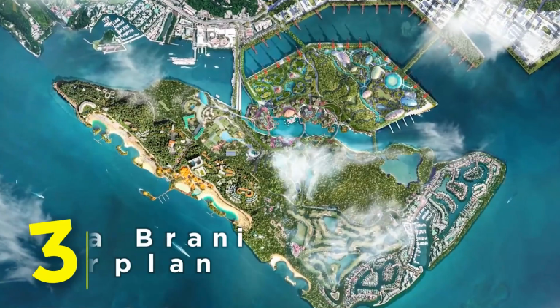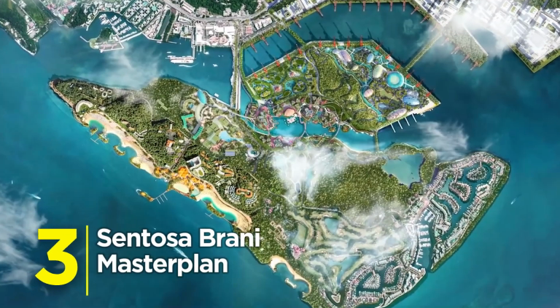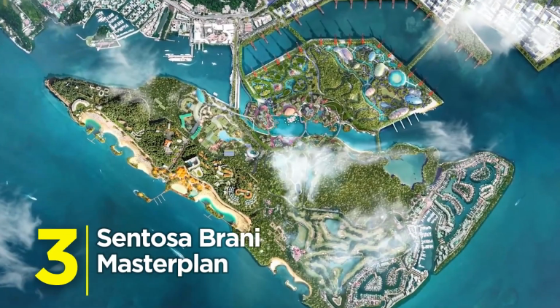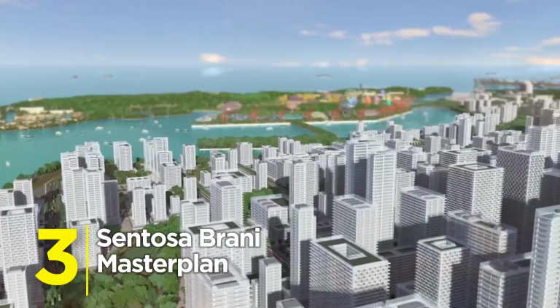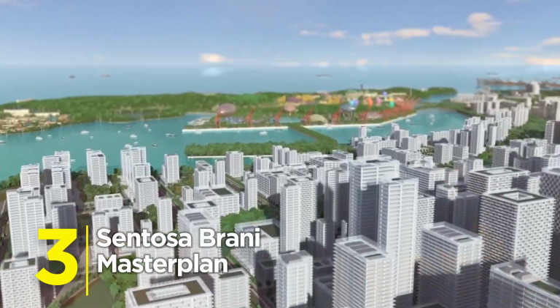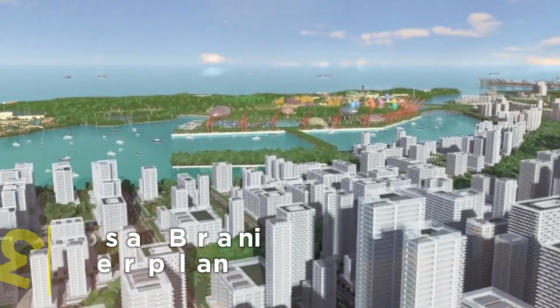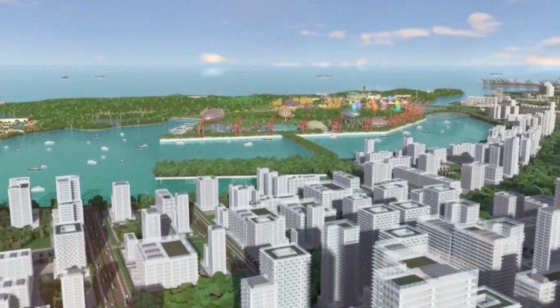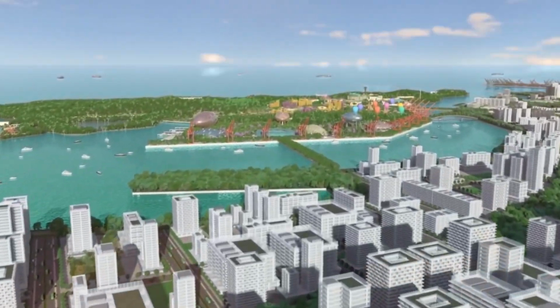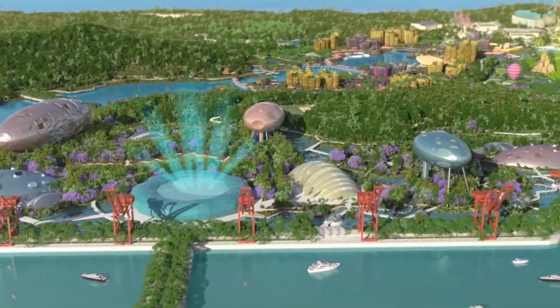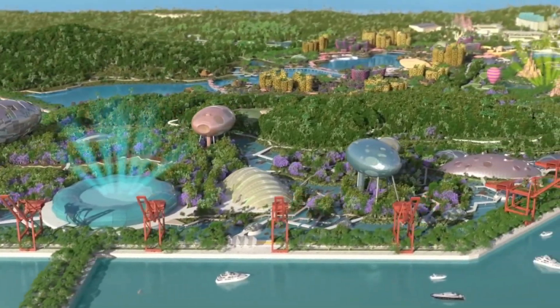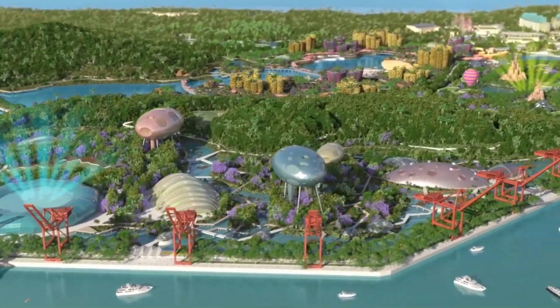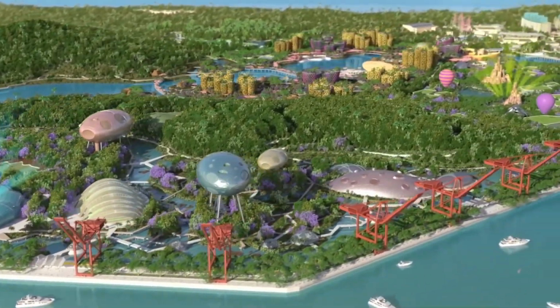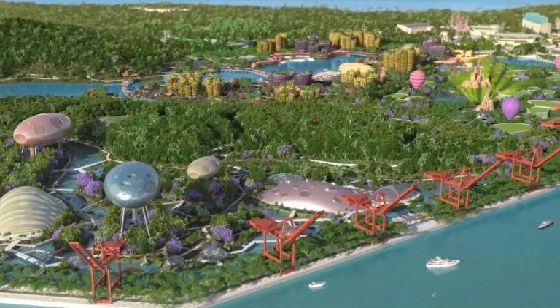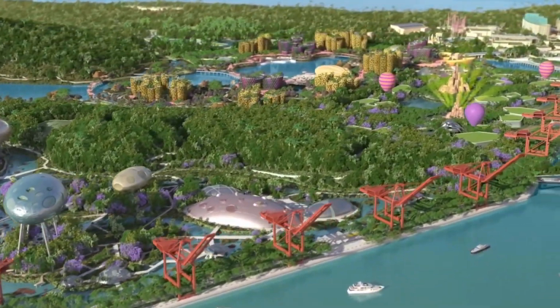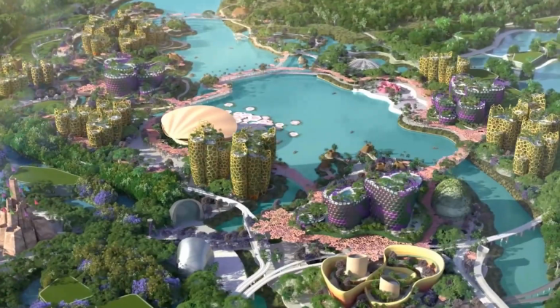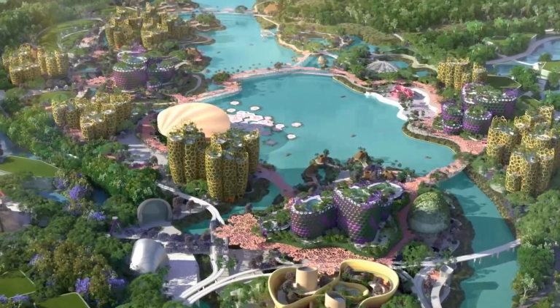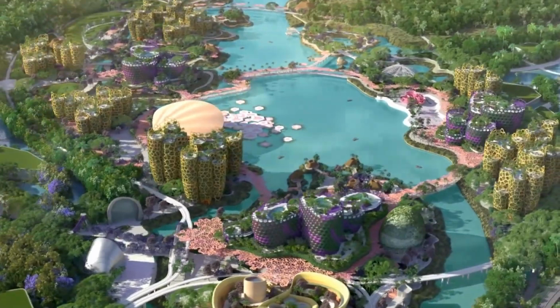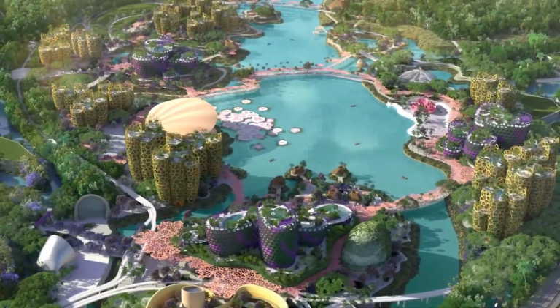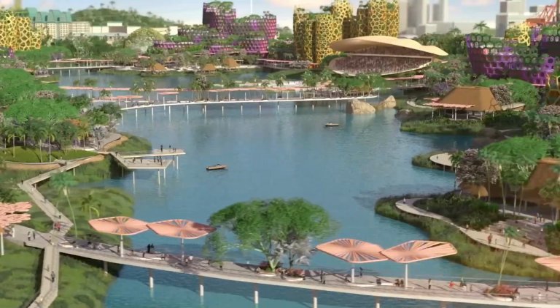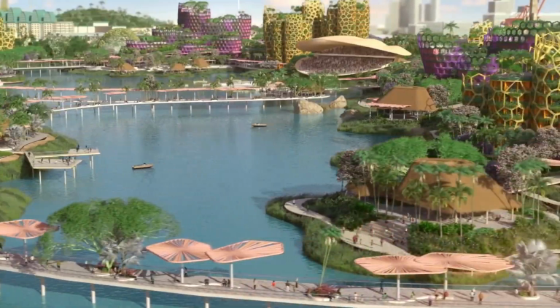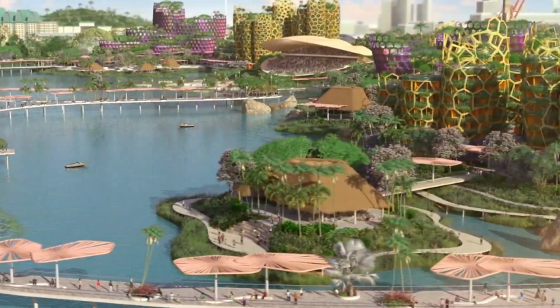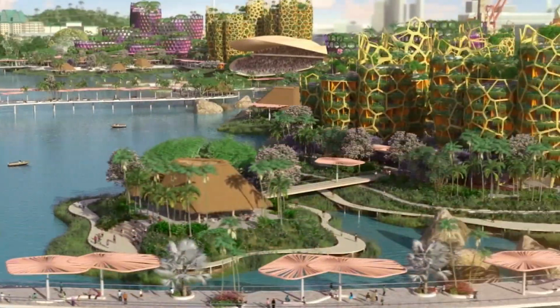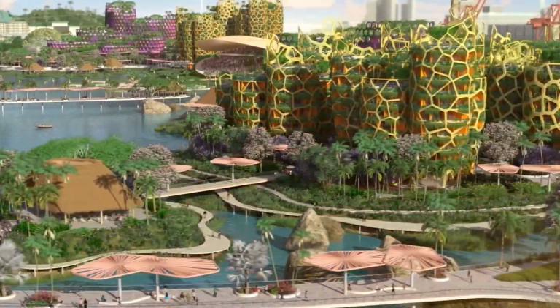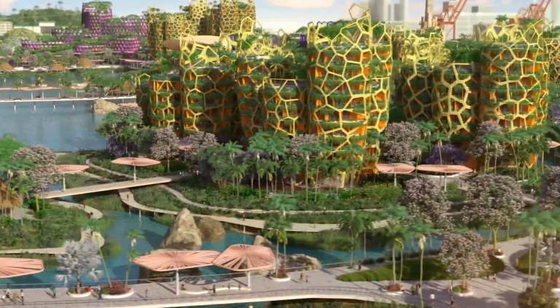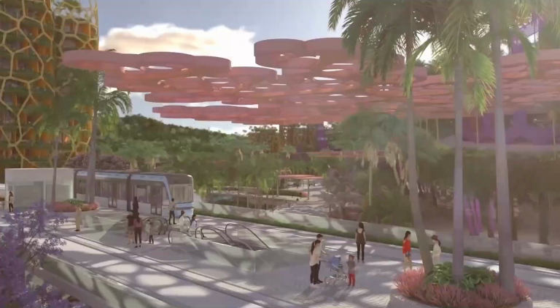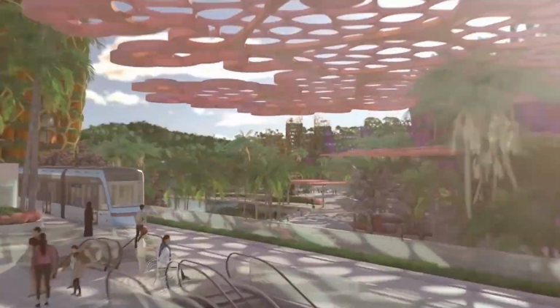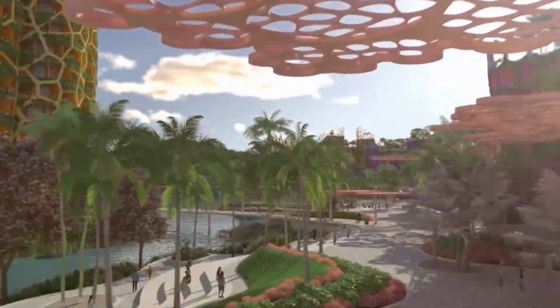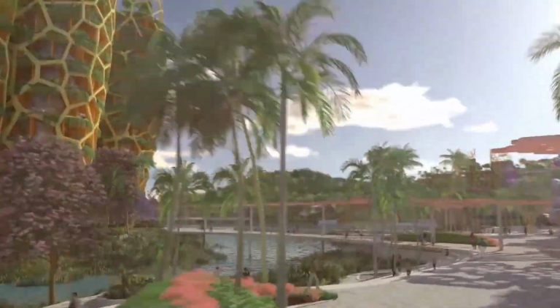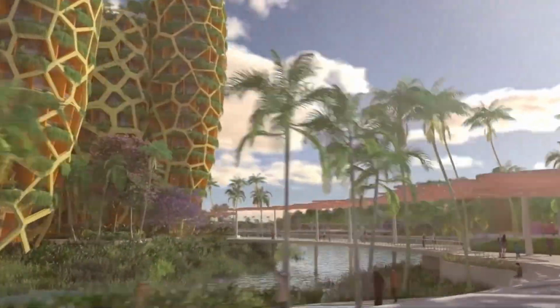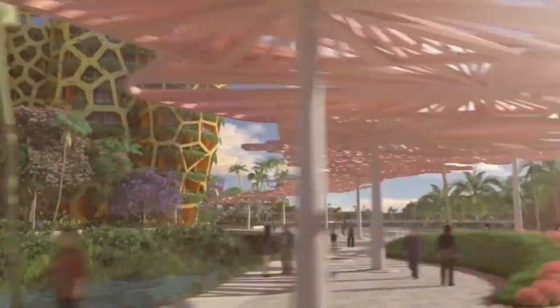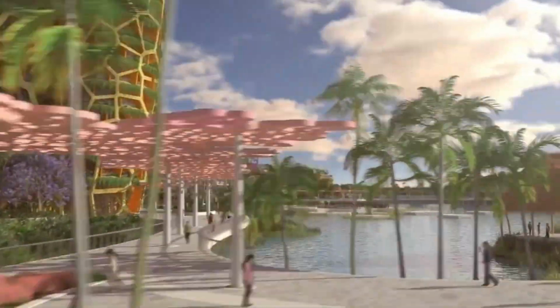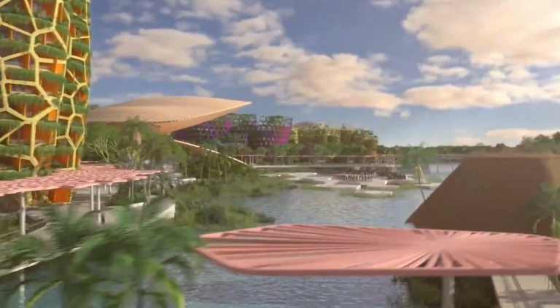Number 3: Sentosa Brani Masterplan. These two islands are being merged into one epic leisure zone. Picture beachfront tech hubs, green mobility networks, and a resort experience that's part nature preserve, part sci-fi city.